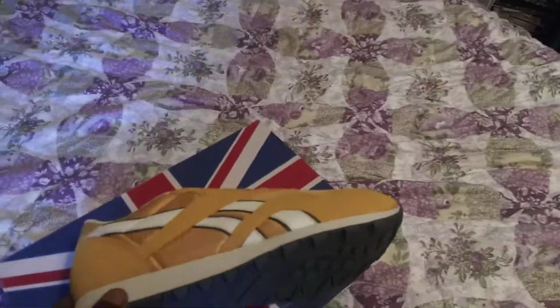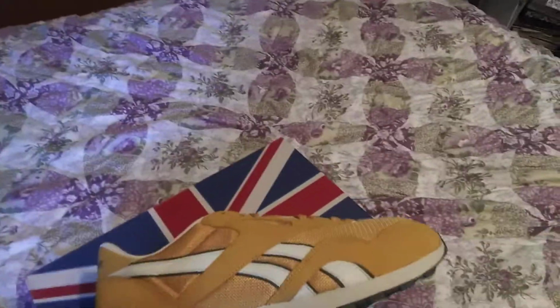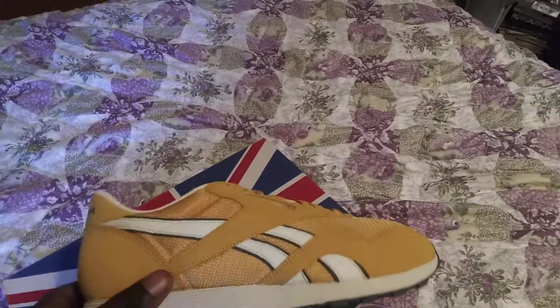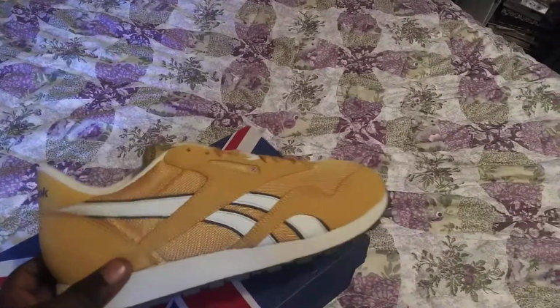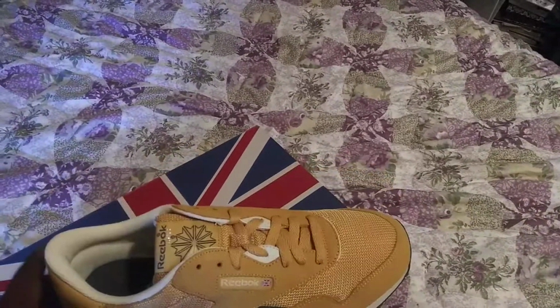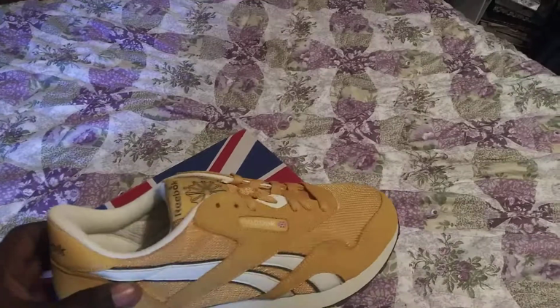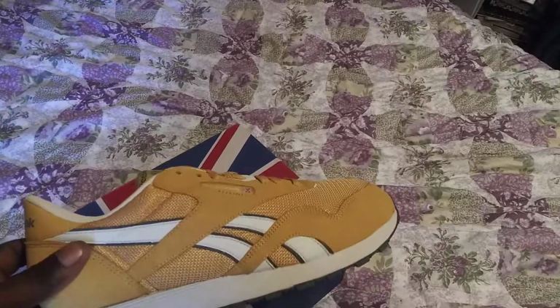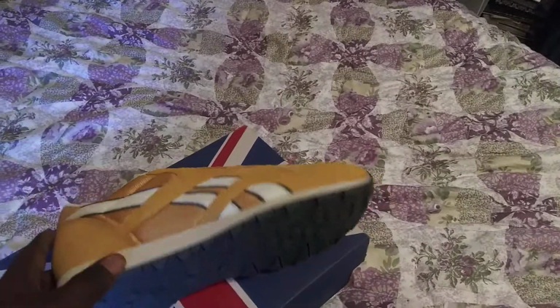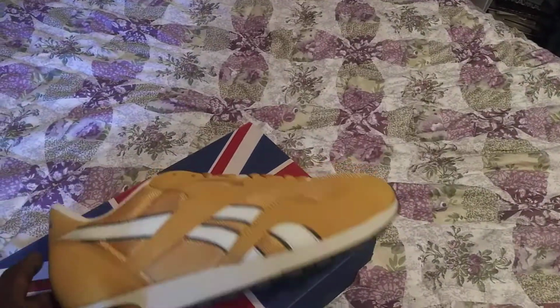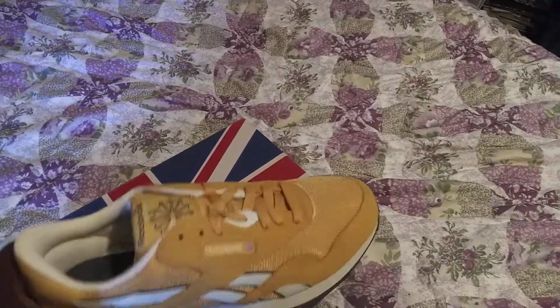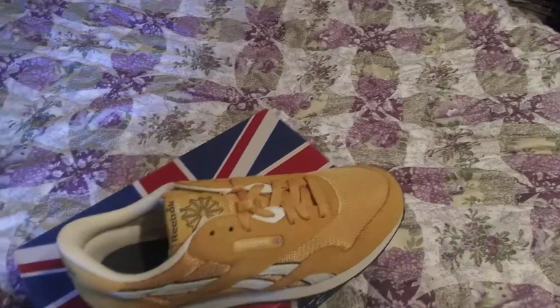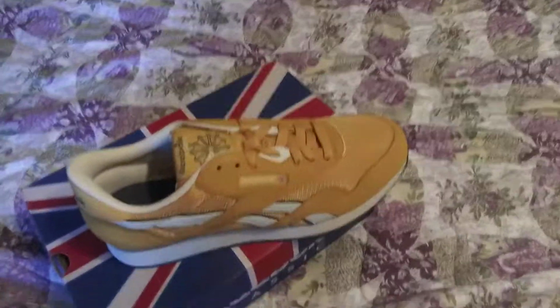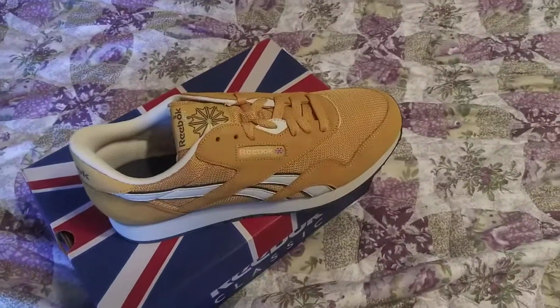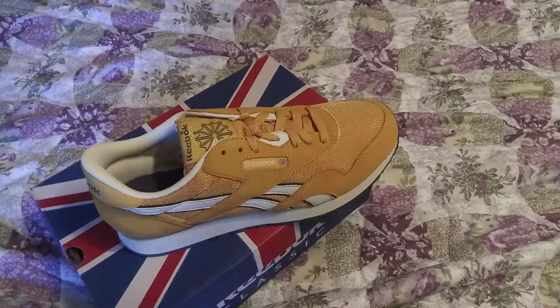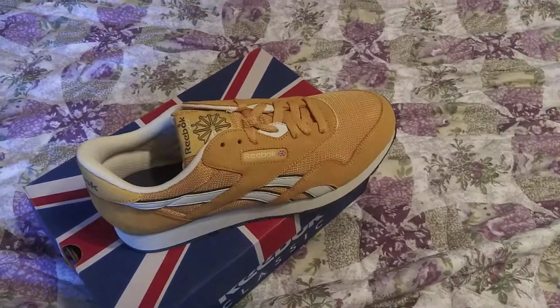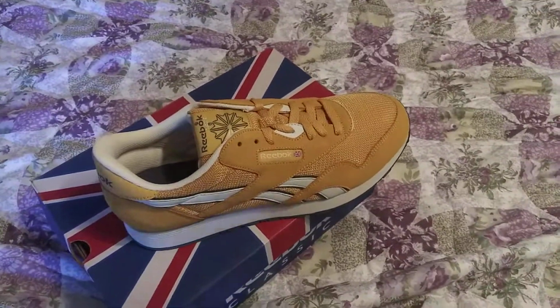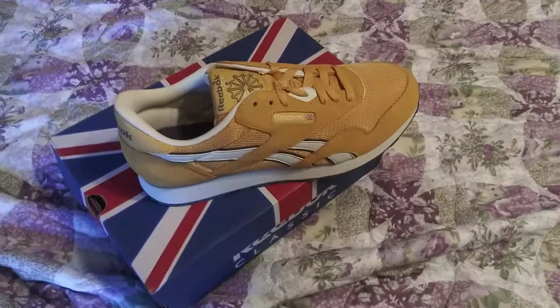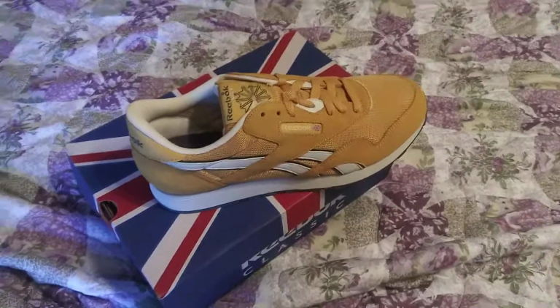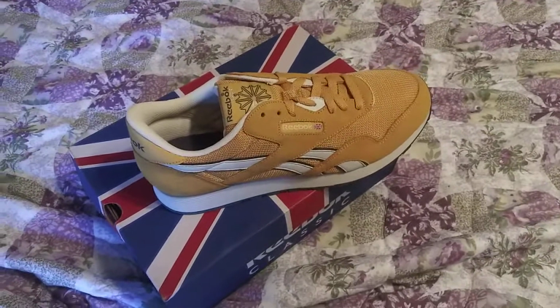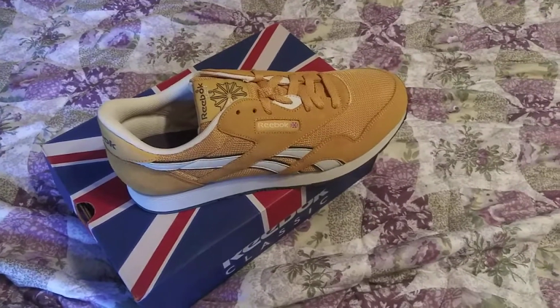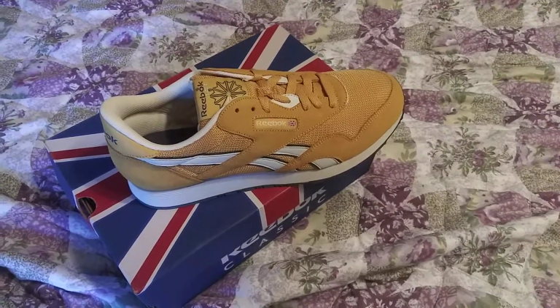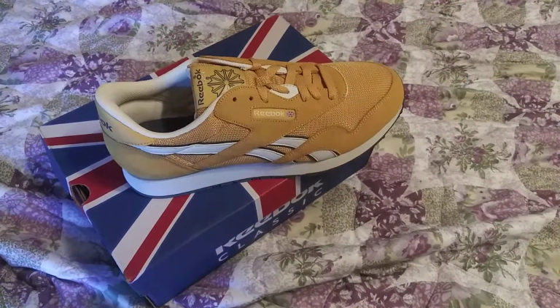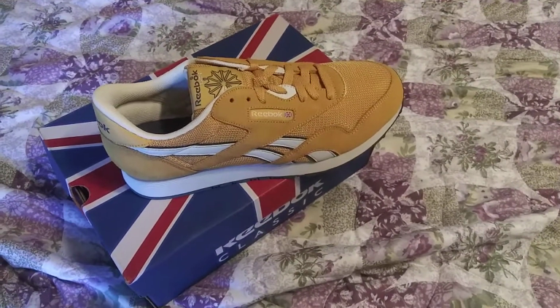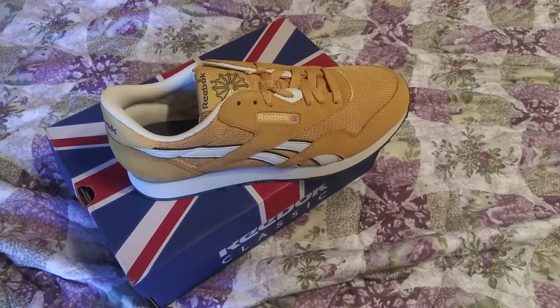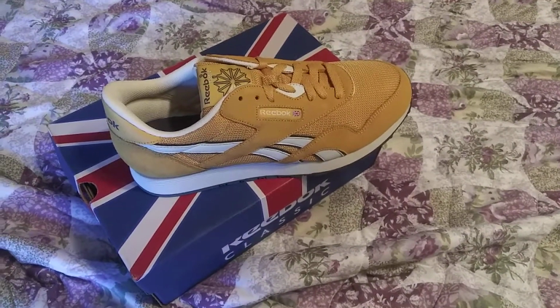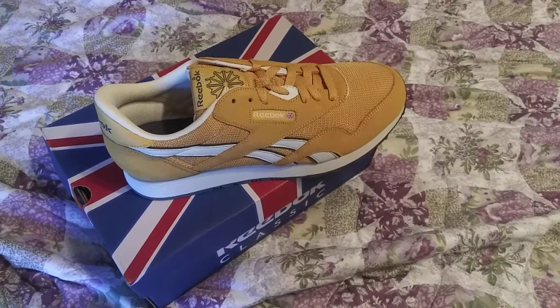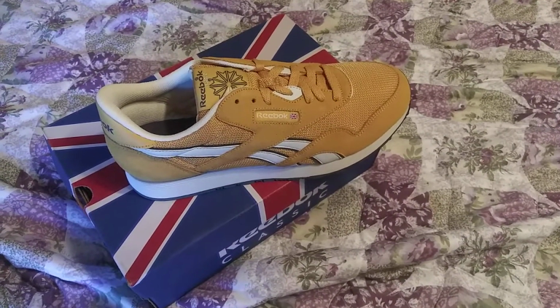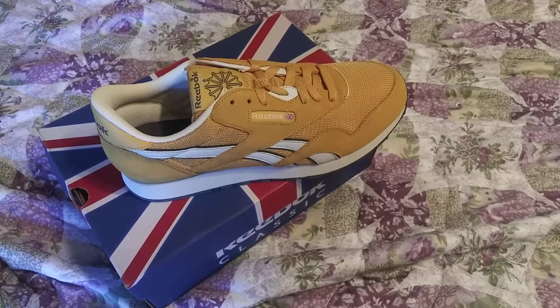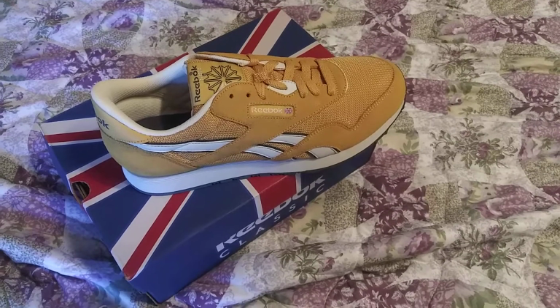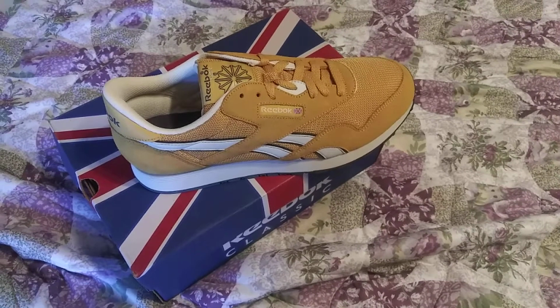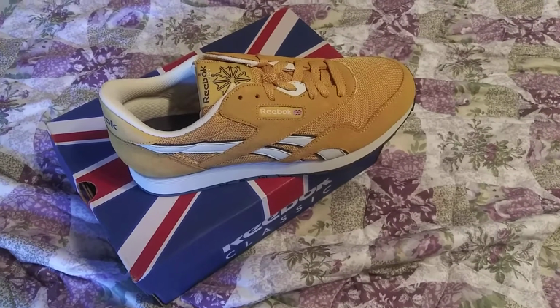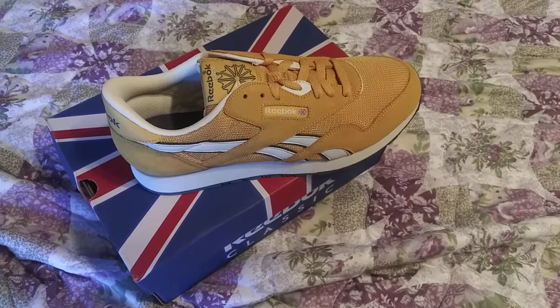Like I said, these are the Reebok Classics in the mustard colorway. I like them — matter of fact, I got these for only 40 bucks online. They were on sale so I had to cop them real quick.